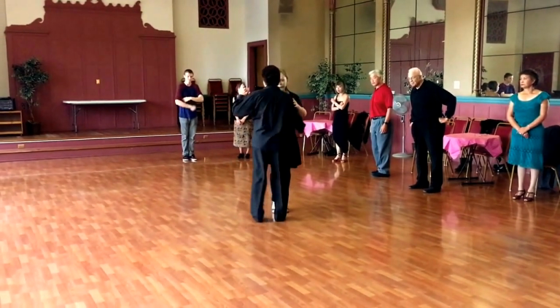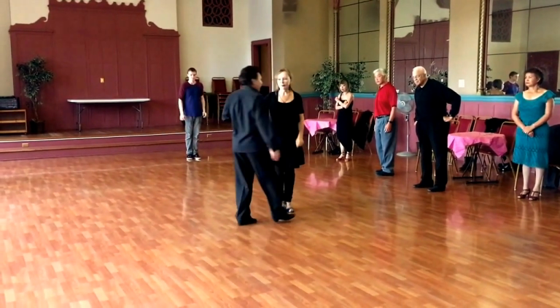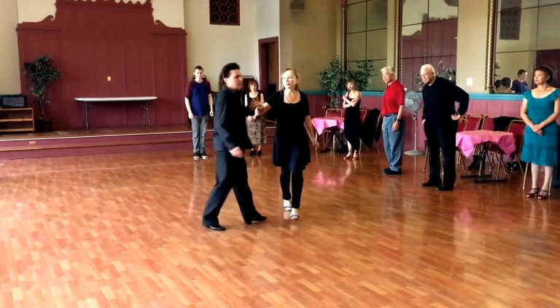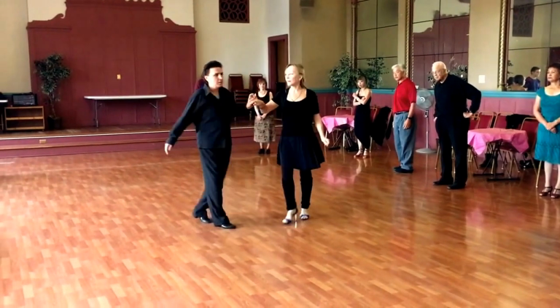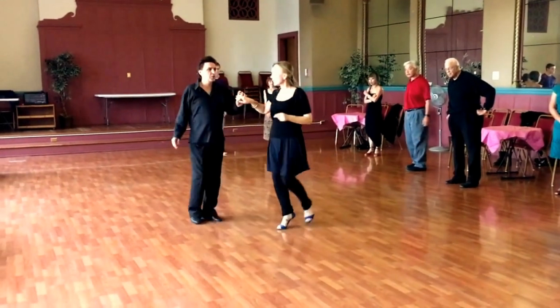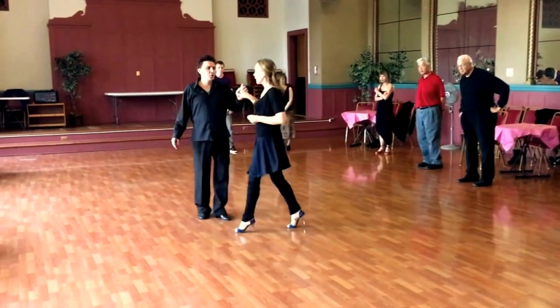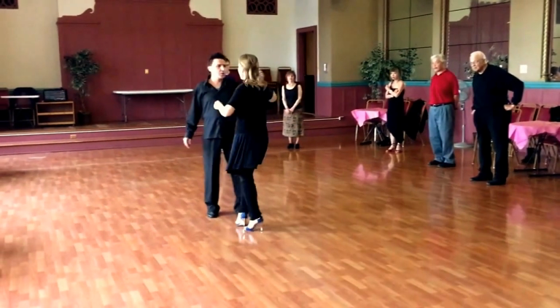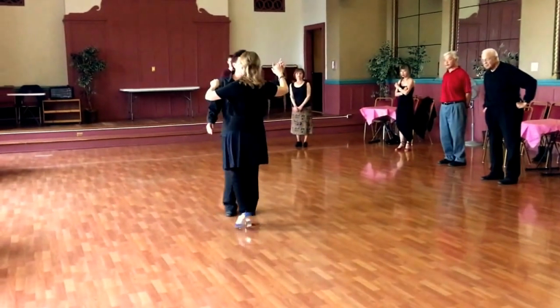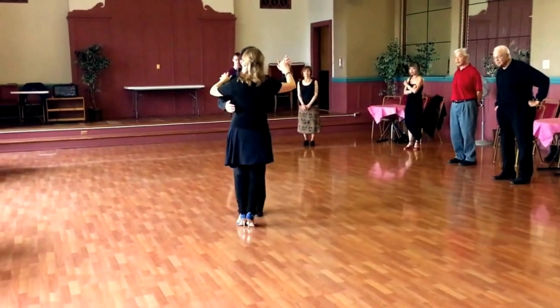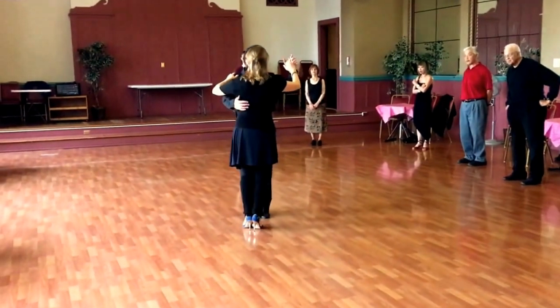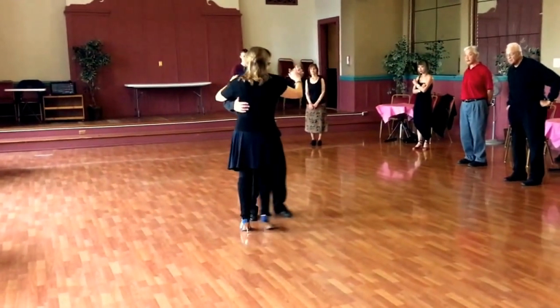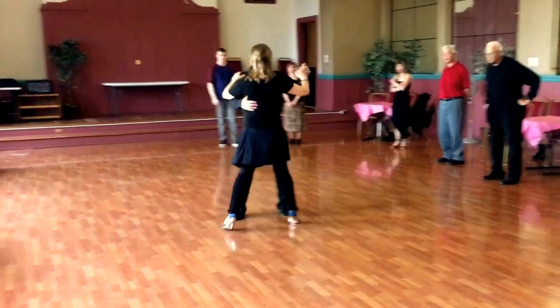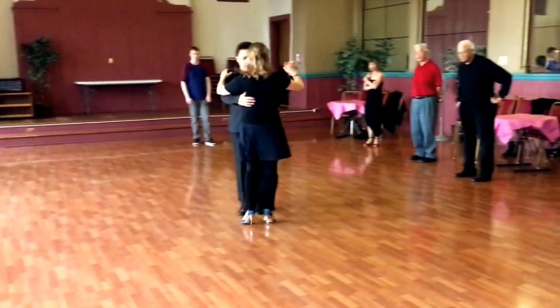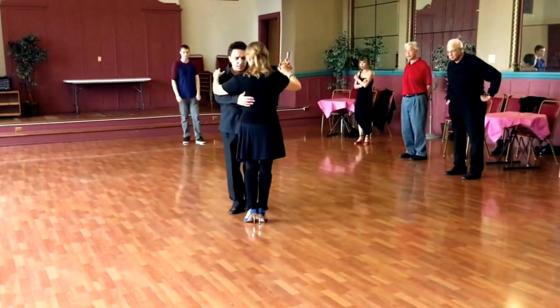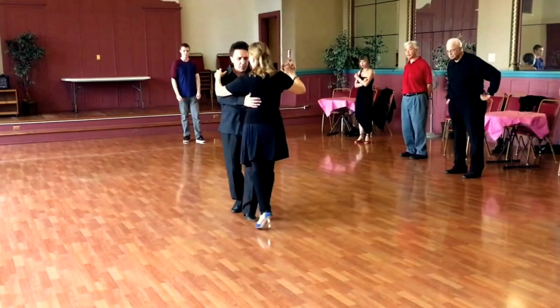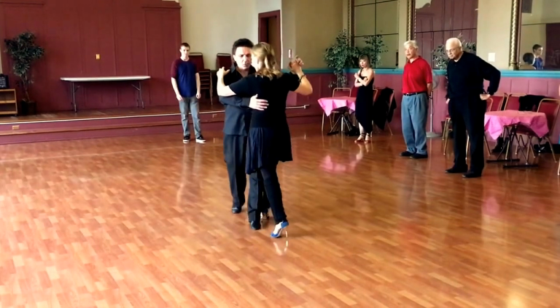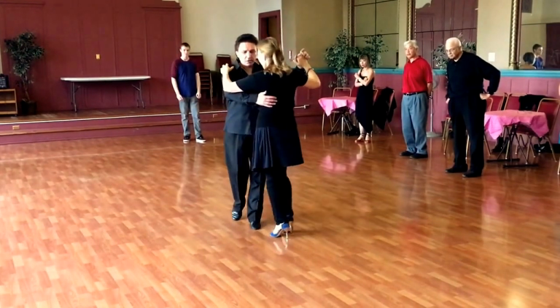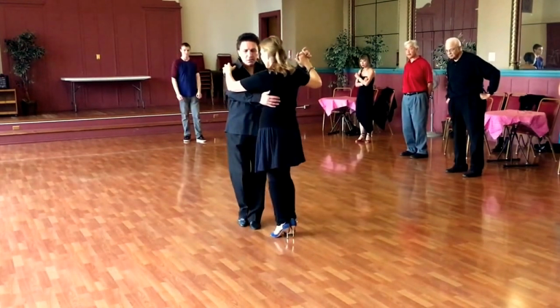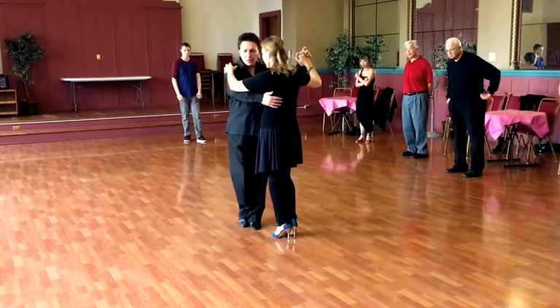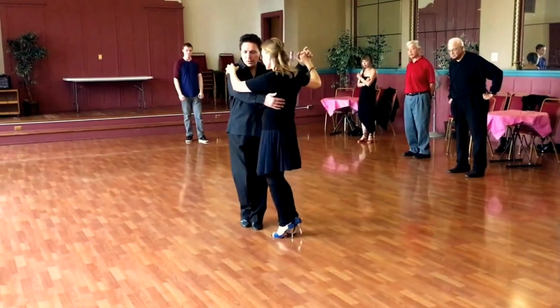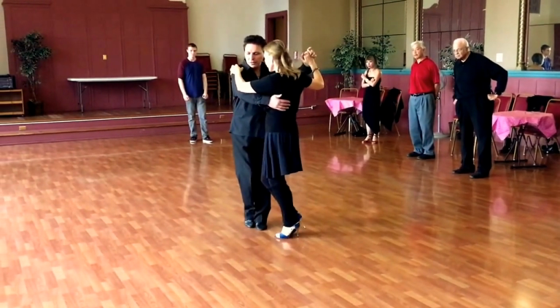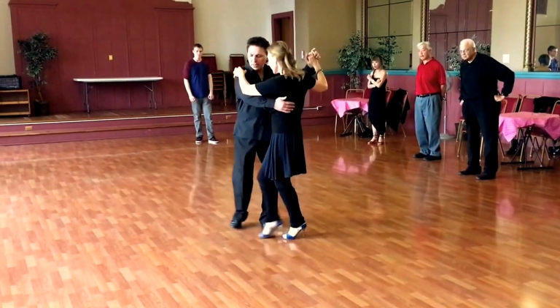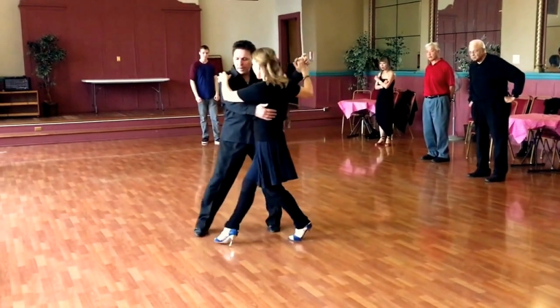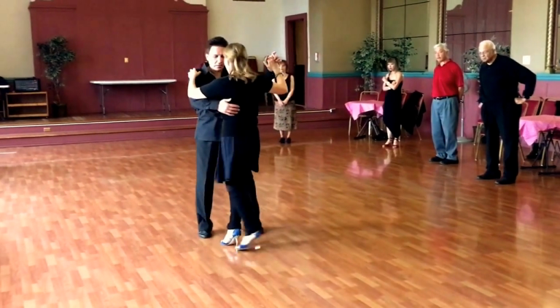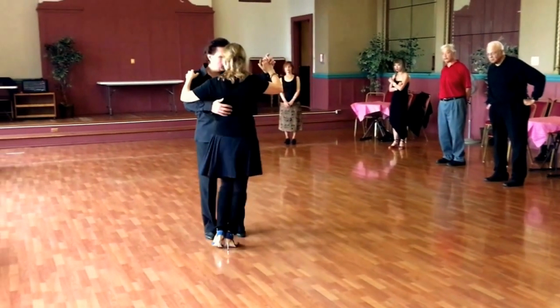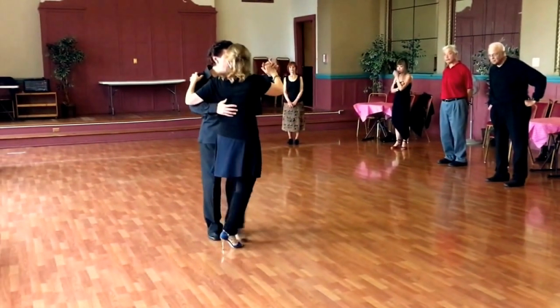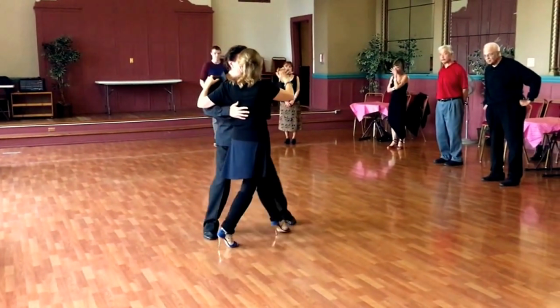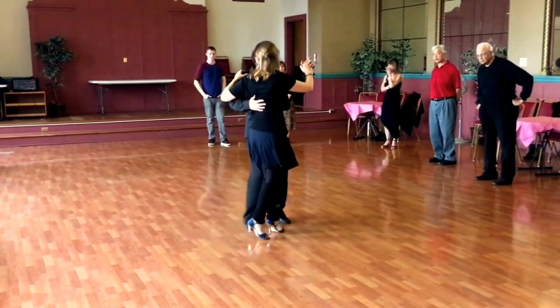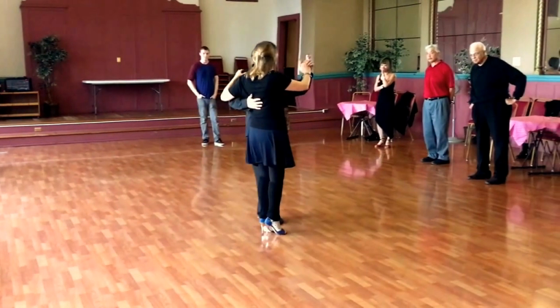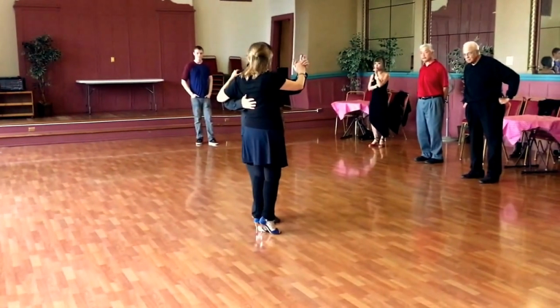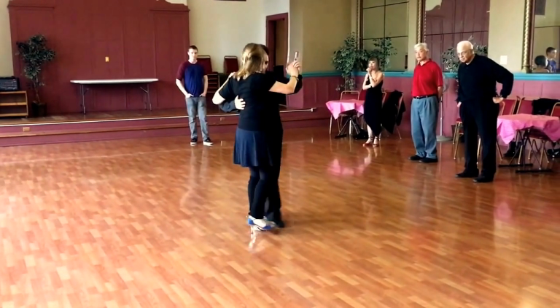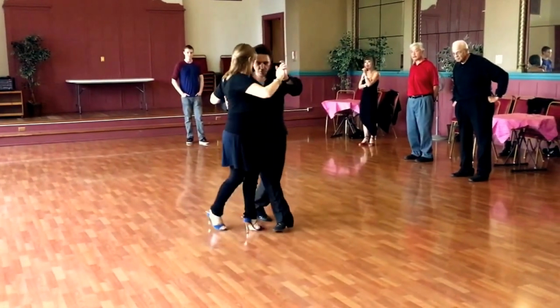I'm going to do this slow one more time, and then do it in real time. Take a side step, forward, pivot, and step back, step to the side, hold it, and turn.